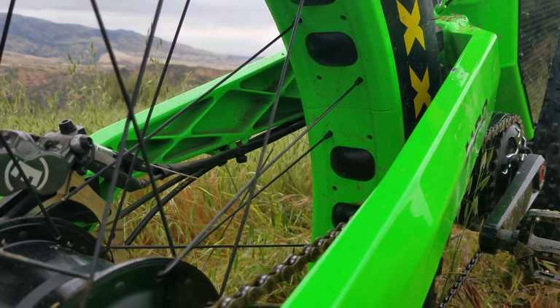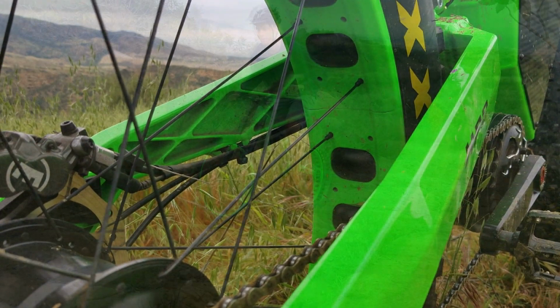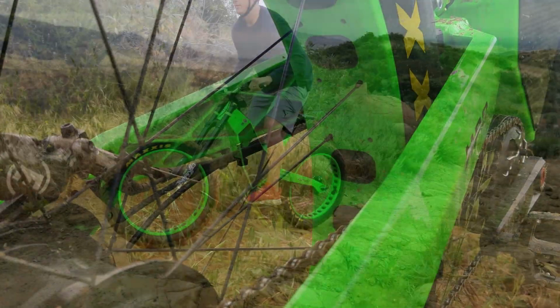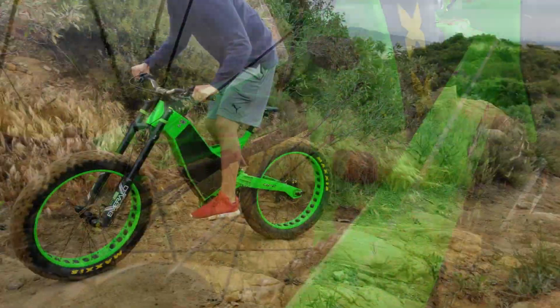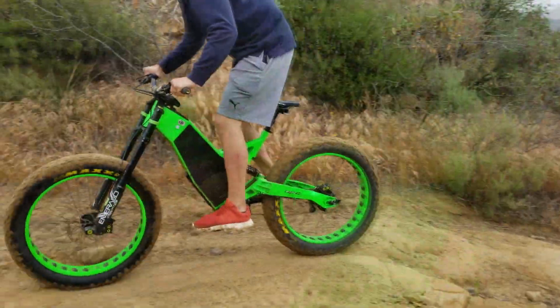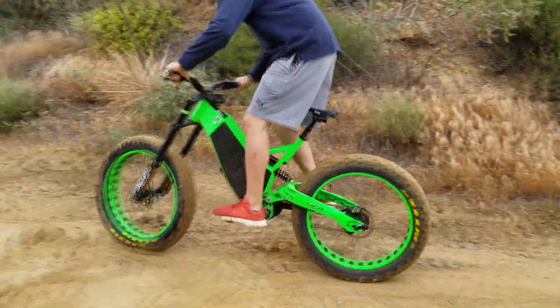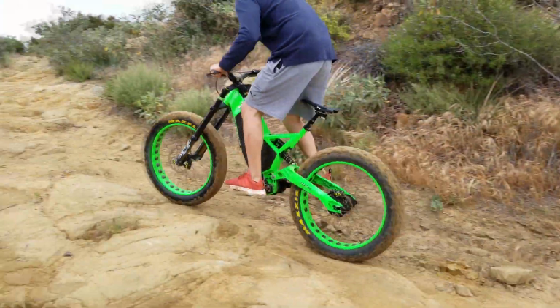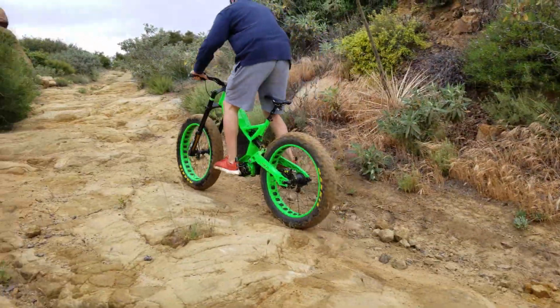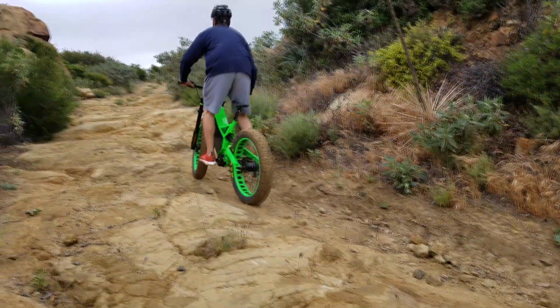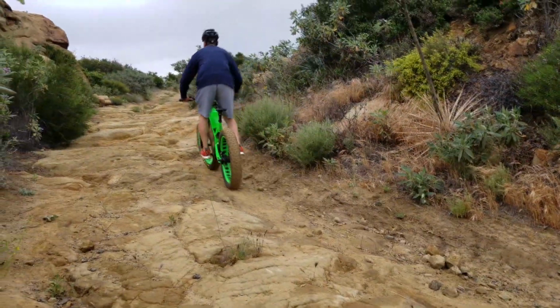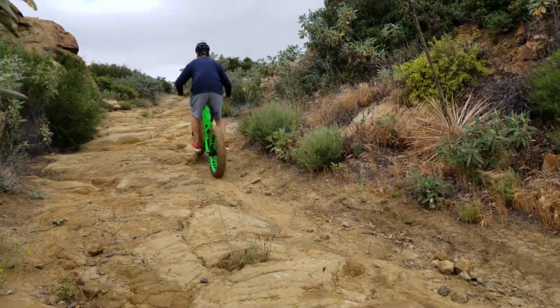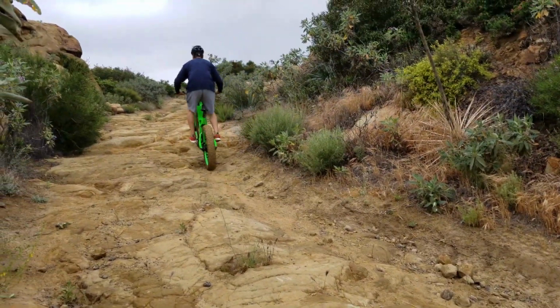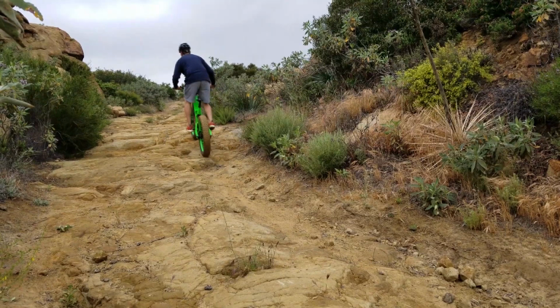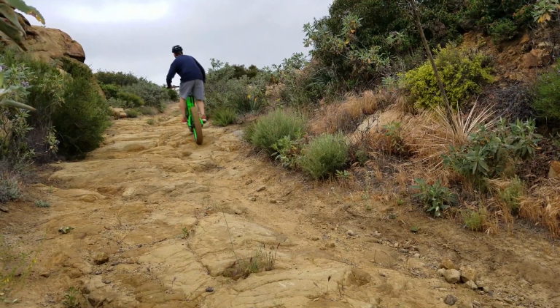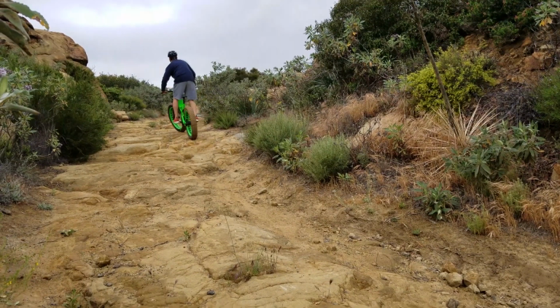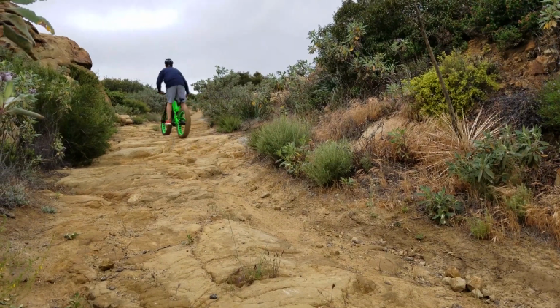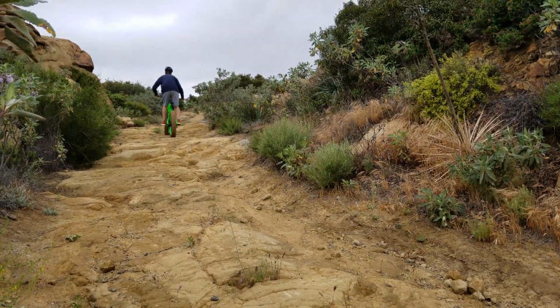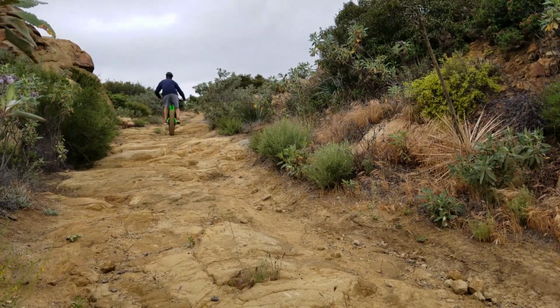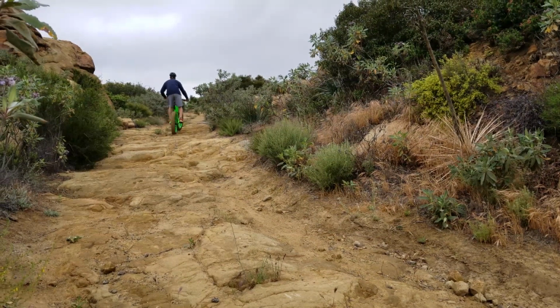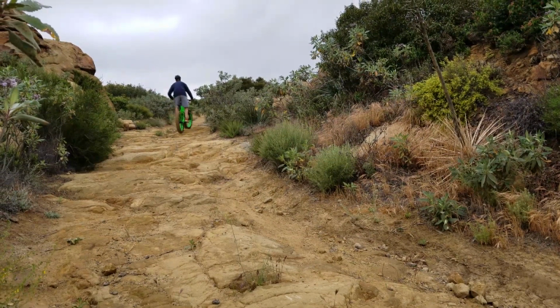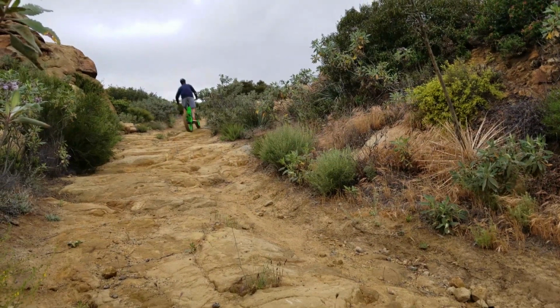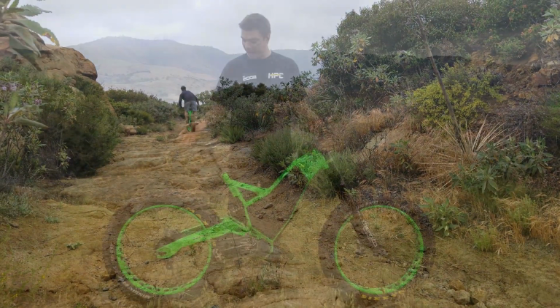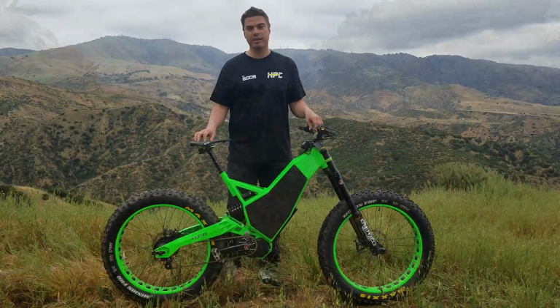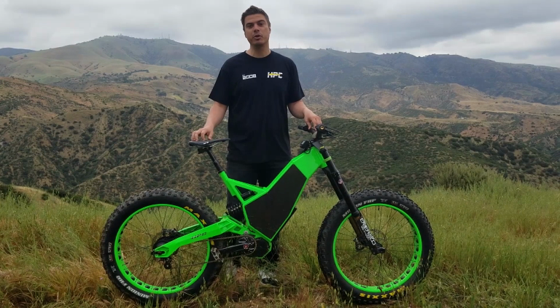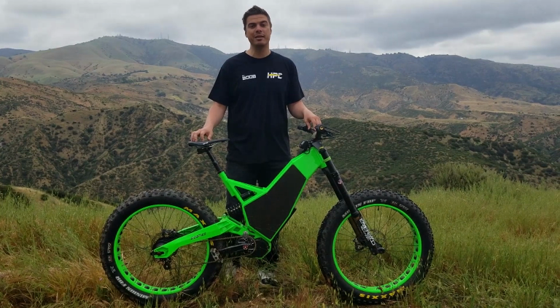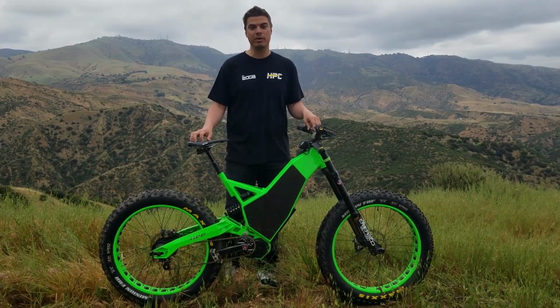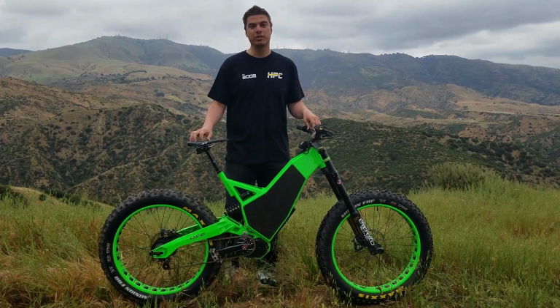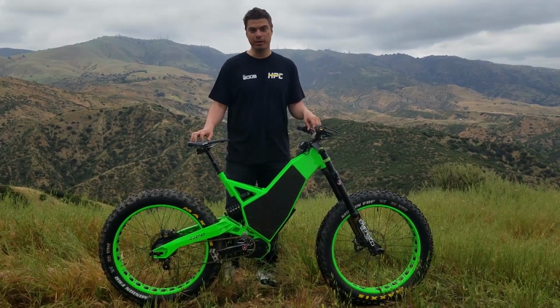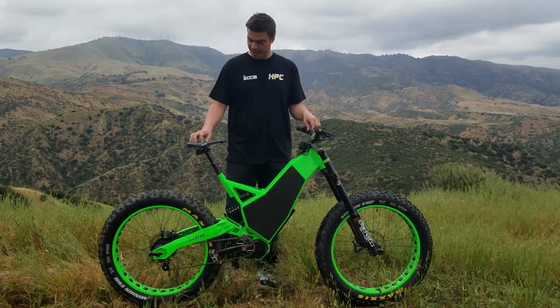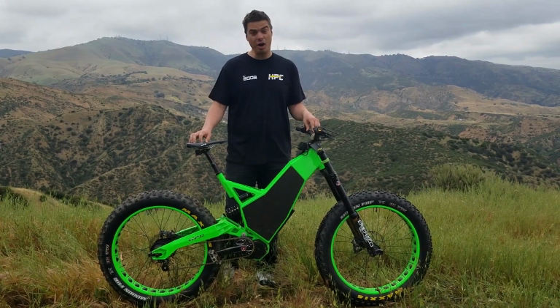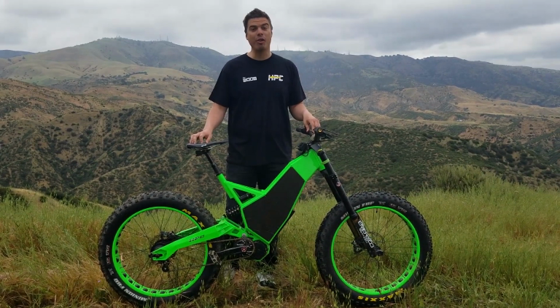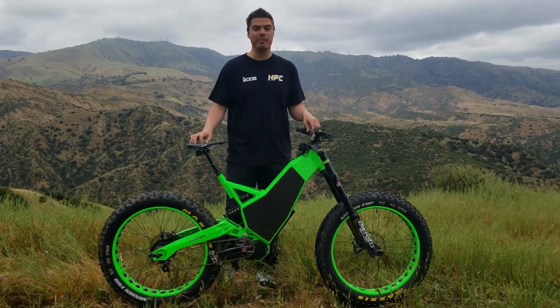We actually saved almost a pound off the standard Revolution swing arm, so this beast is not as heavy as it looks. It's a lightweight machine starting in the 70-pound weight range, and it's just a monster — so fun off-road. The back features a custom 260-millimeter skewer and a roll-off in the back.